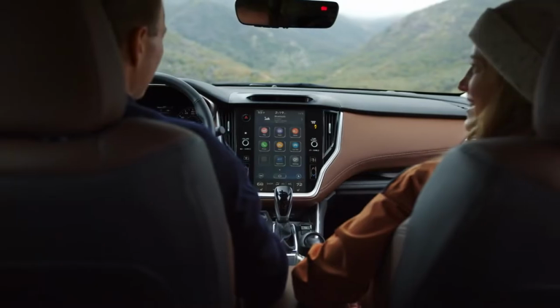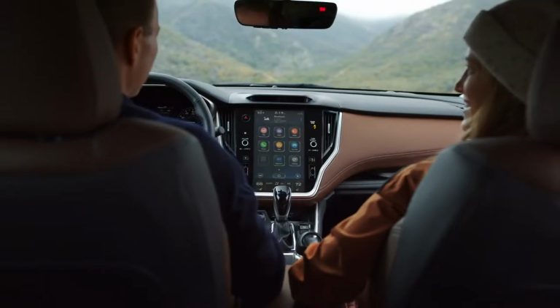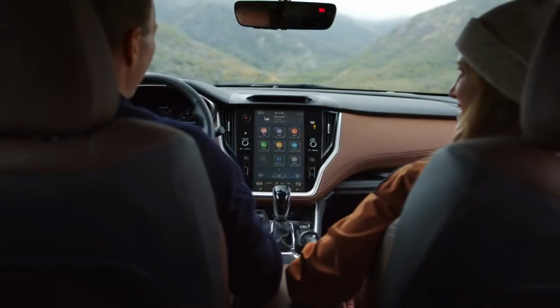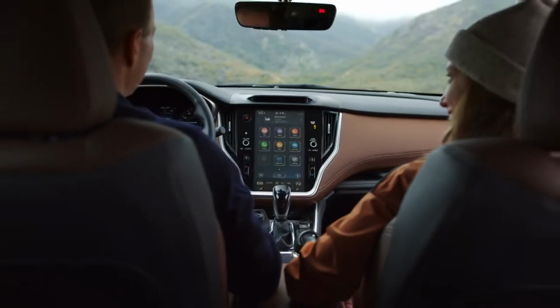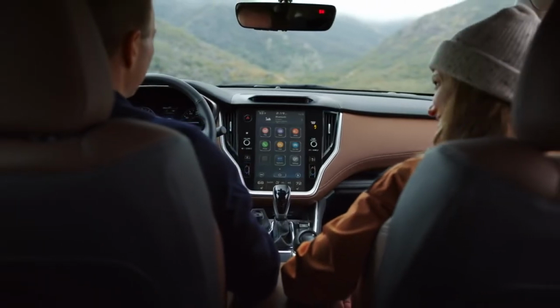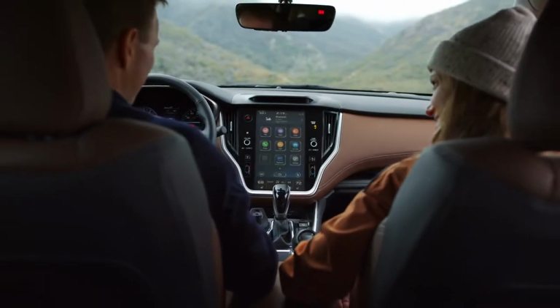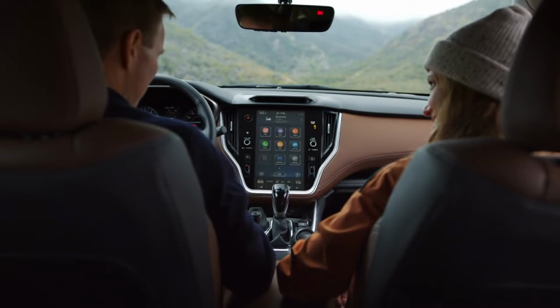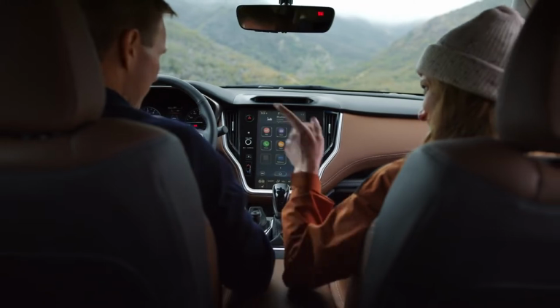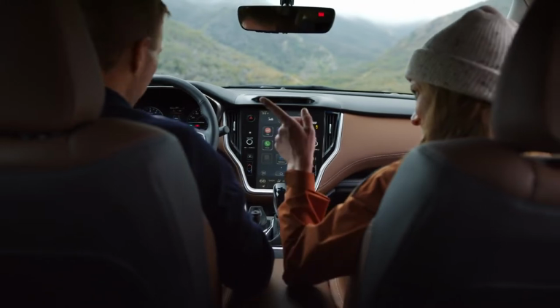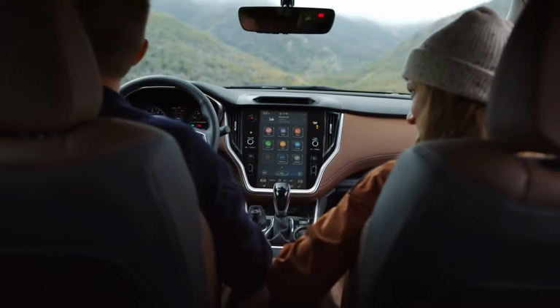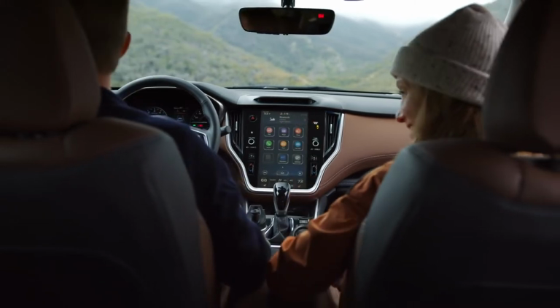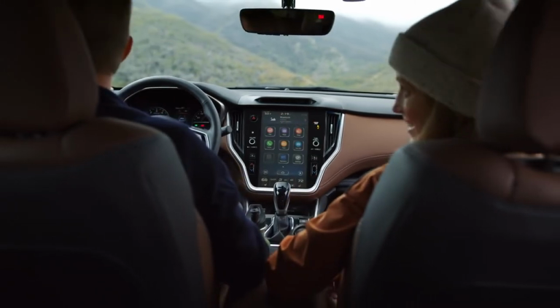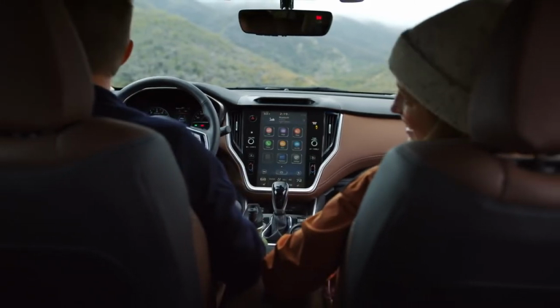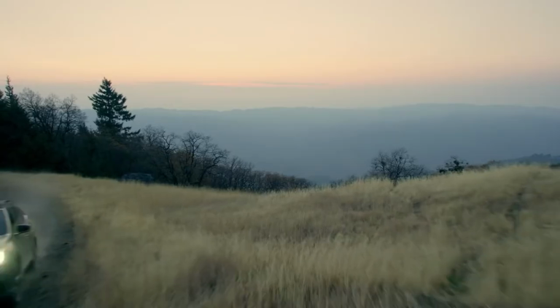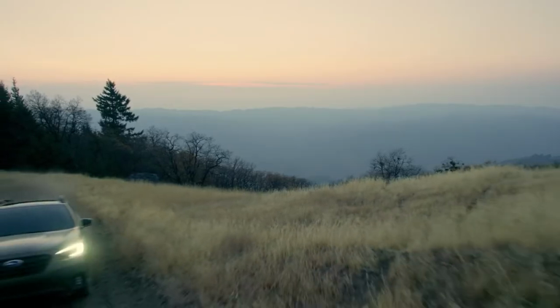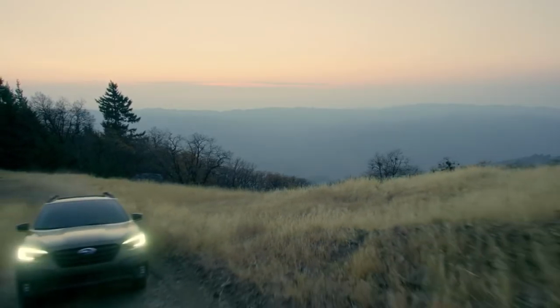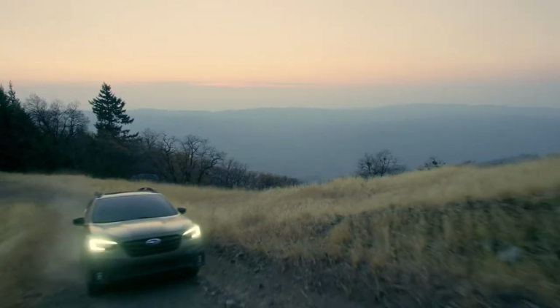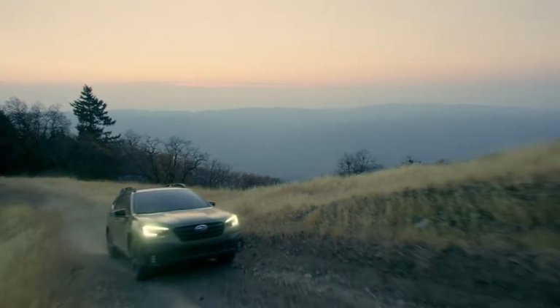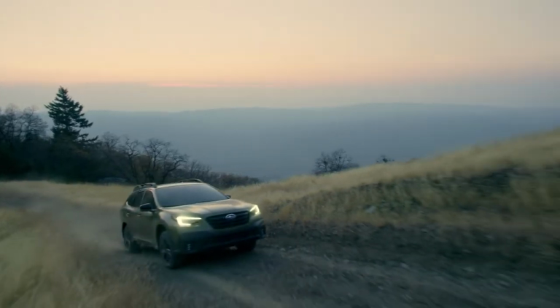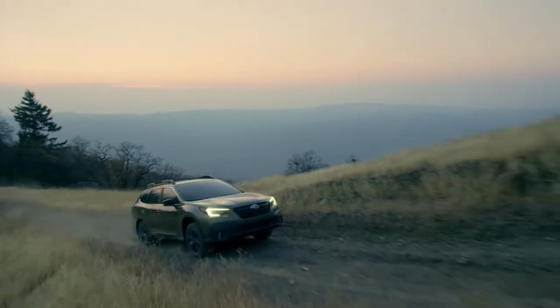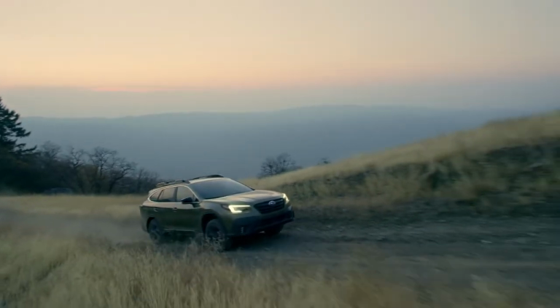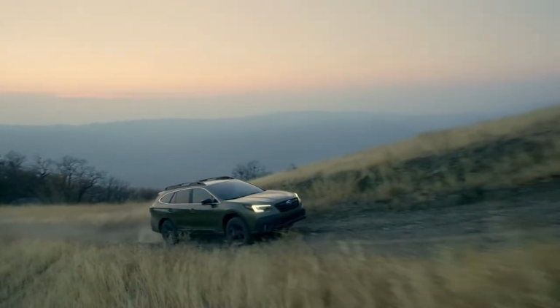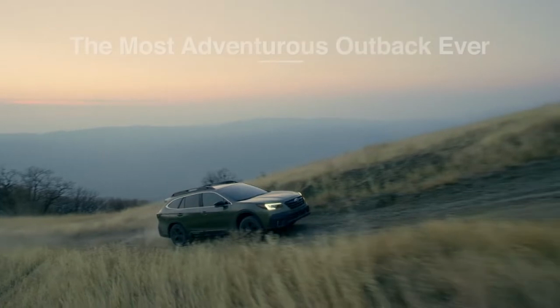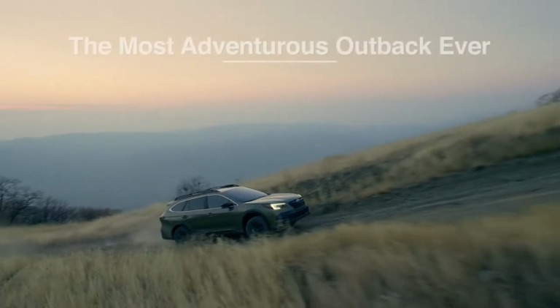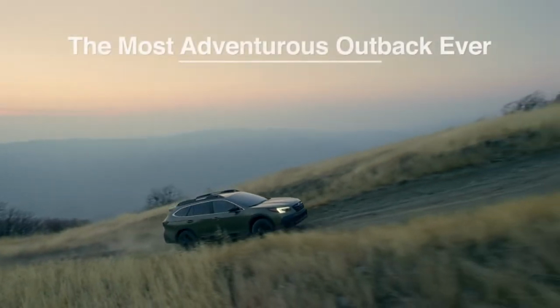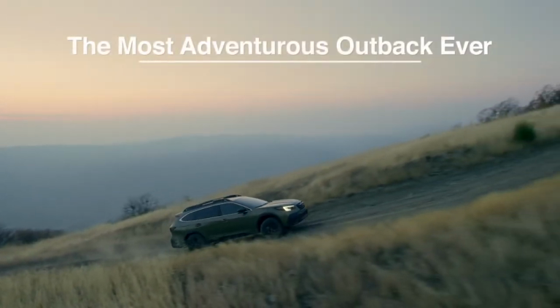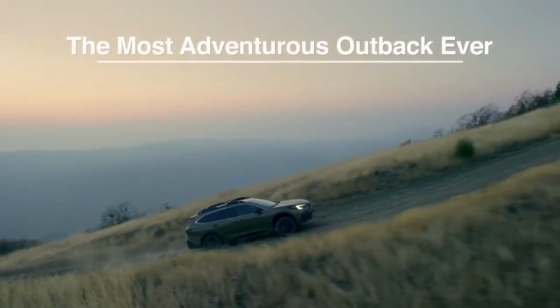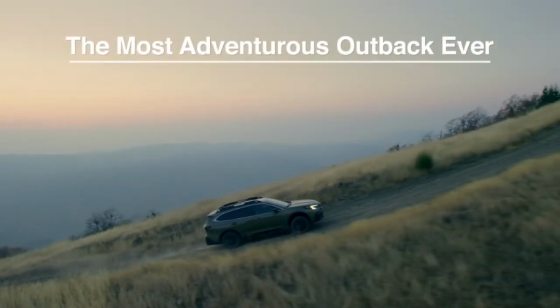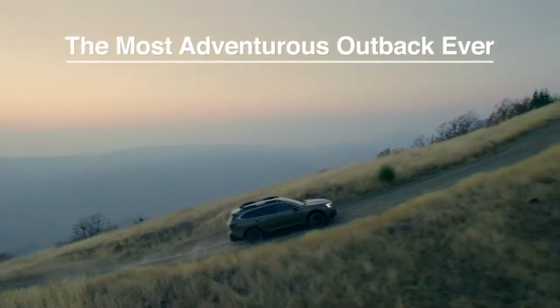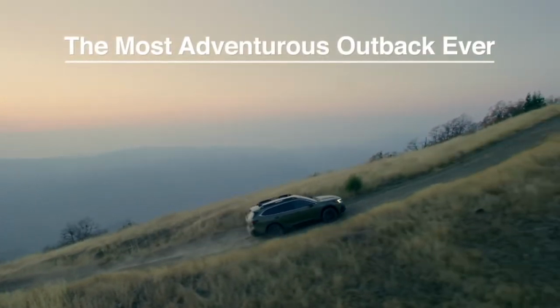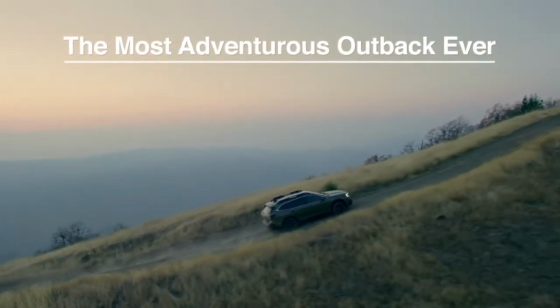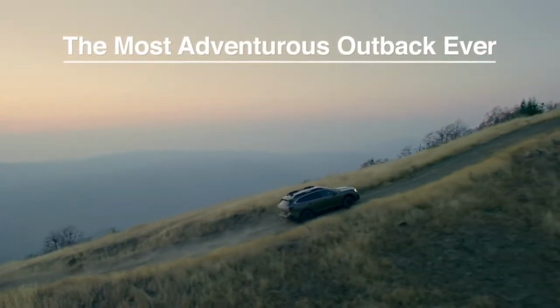Our partners at Subaru provide us with vehicles that we rely on to take us all across America over 200 days a year, and the all-new Outback is designed to handle it all.